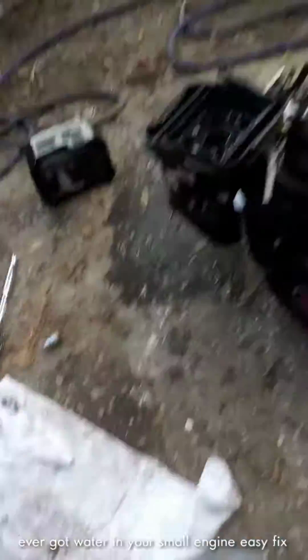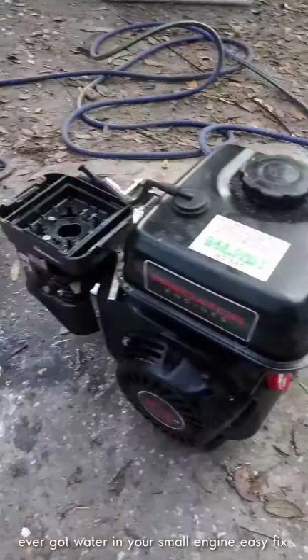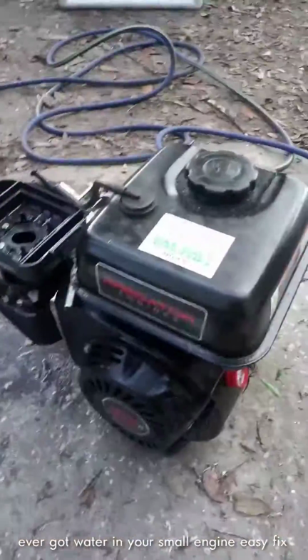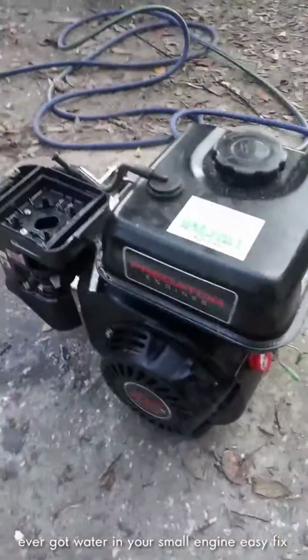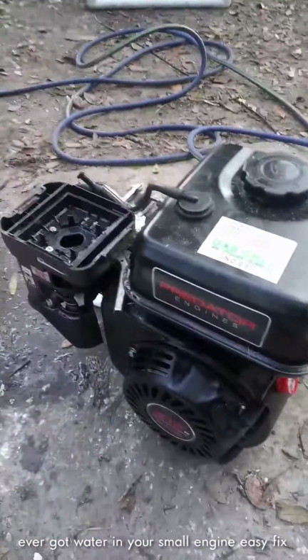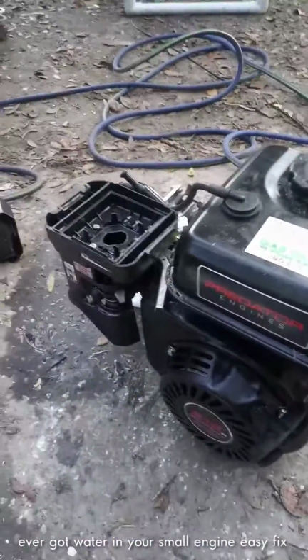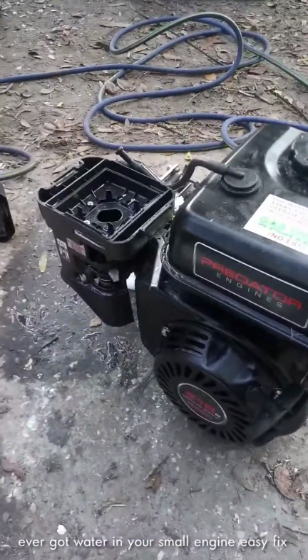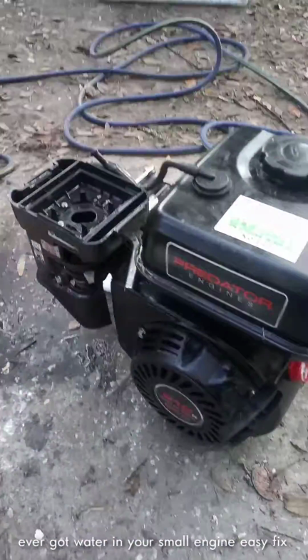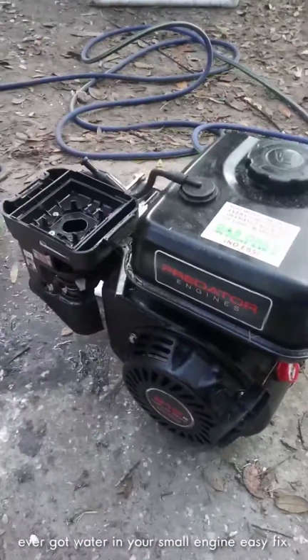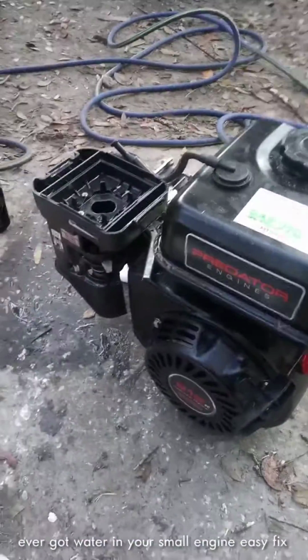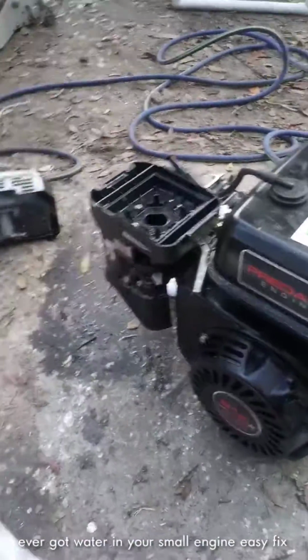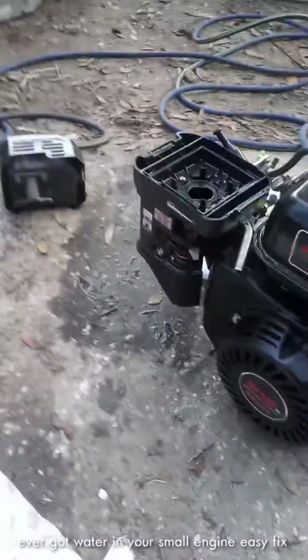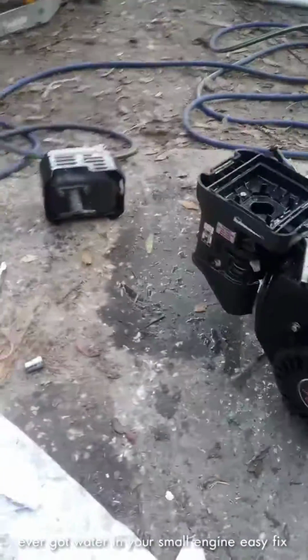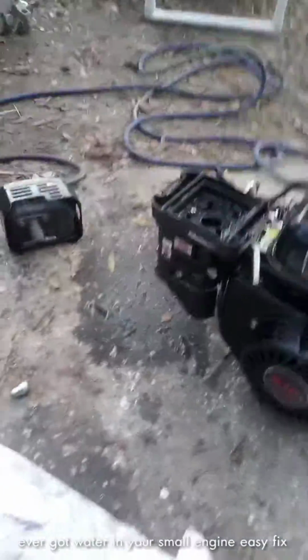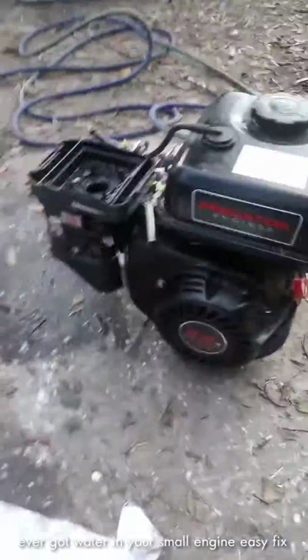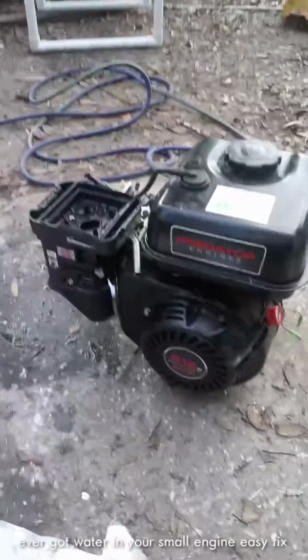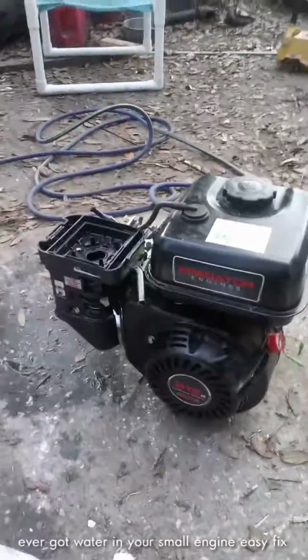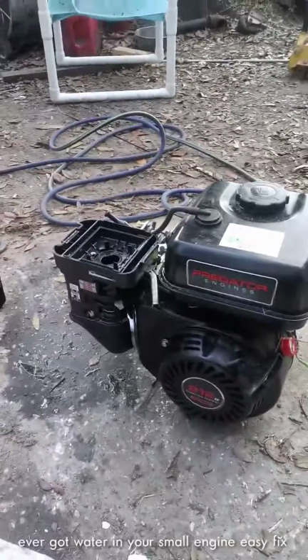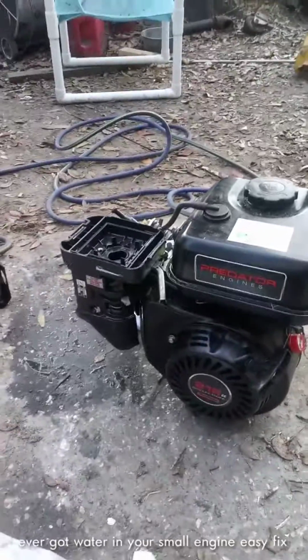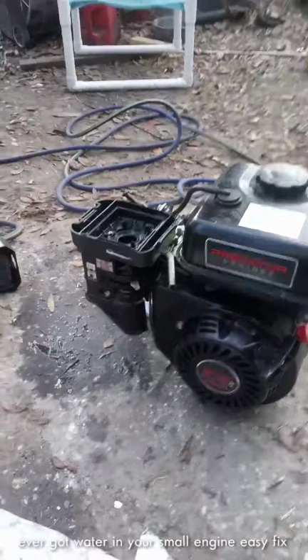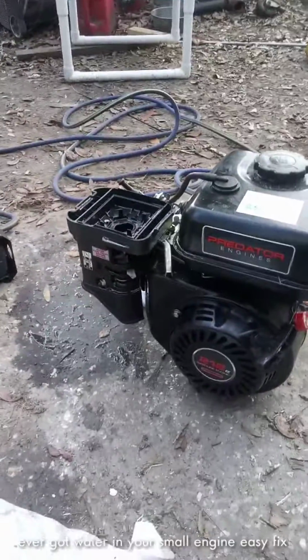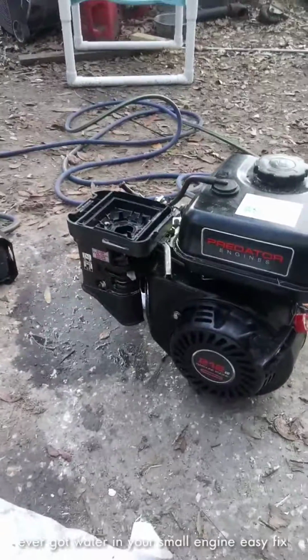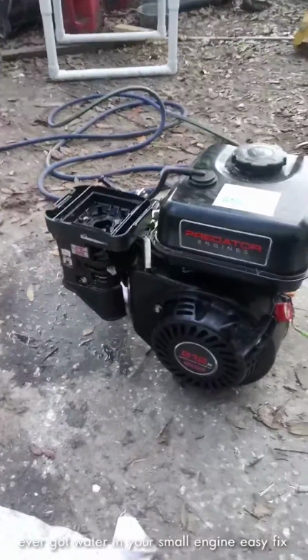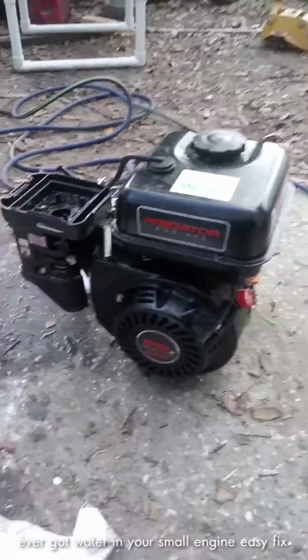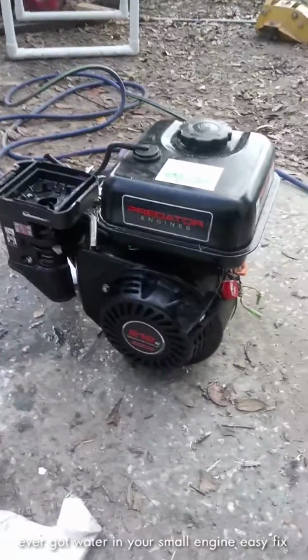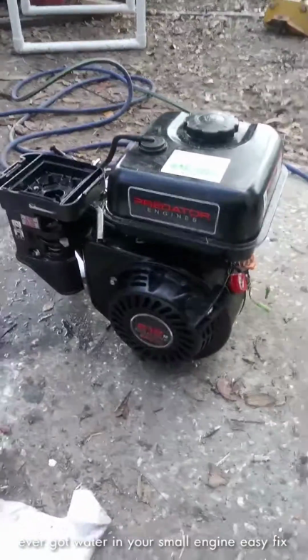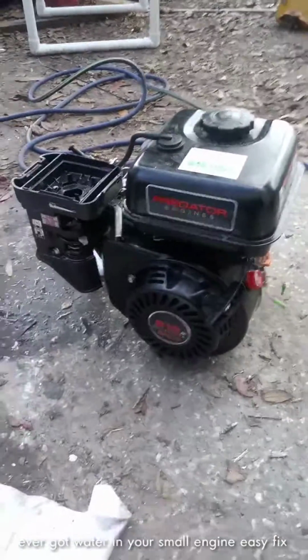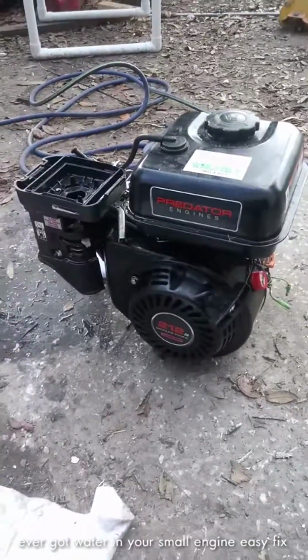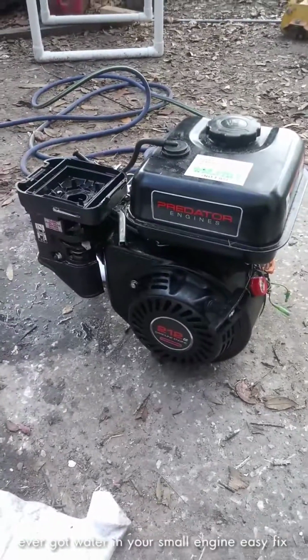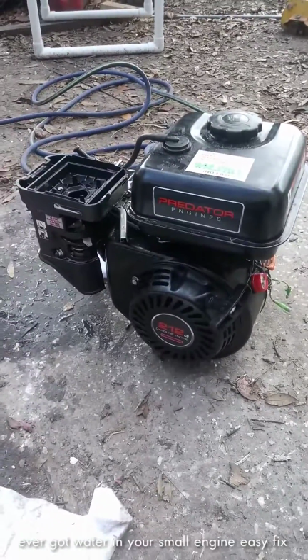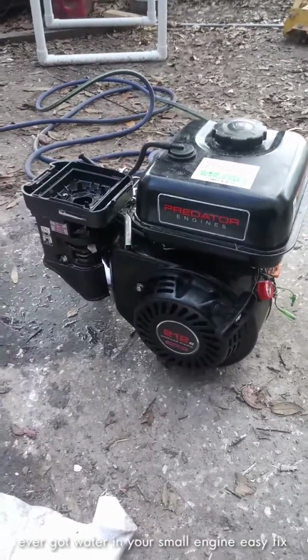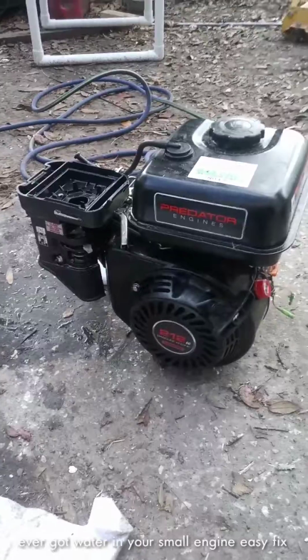Don't throw these motors away if you get them in the mud and they quit running on you, or whatever the case may be — that's all you gotta do. Hope you guys enjoyed this video, like and subscribe guys, we appreciate it. I'm out.